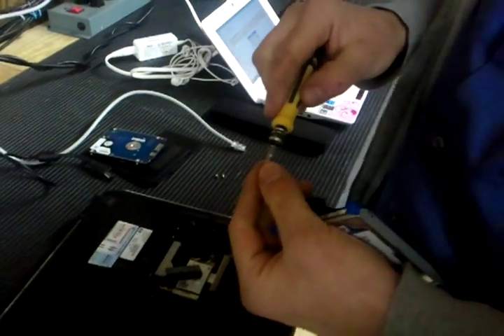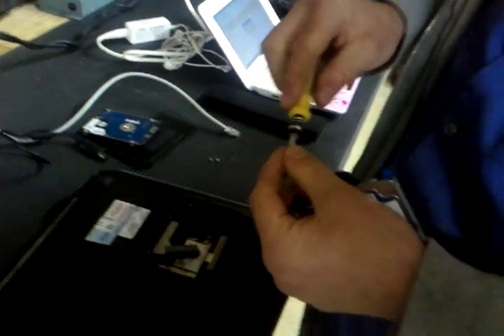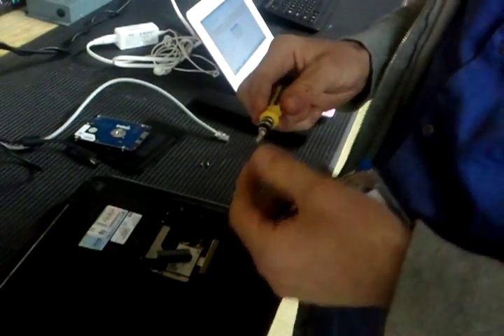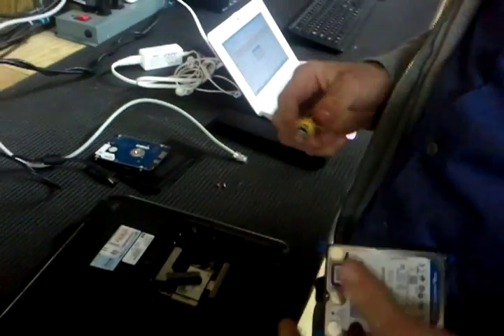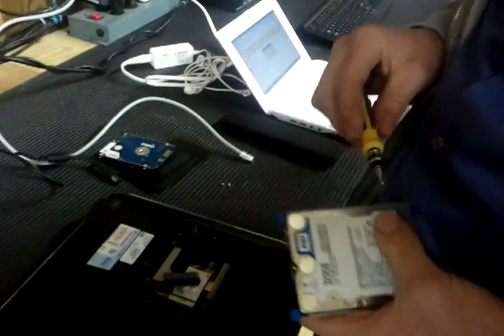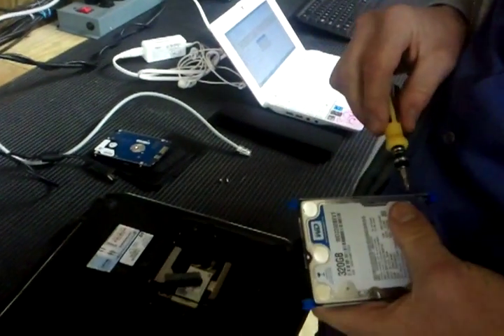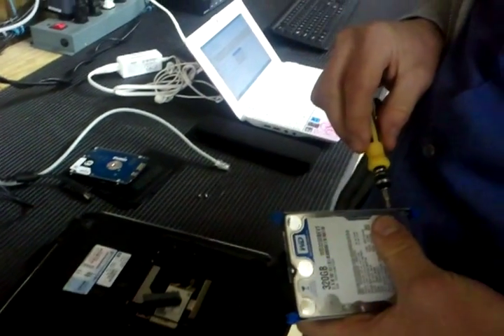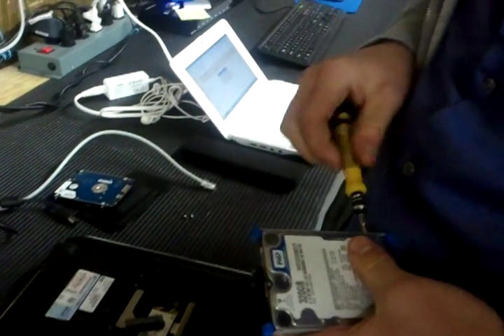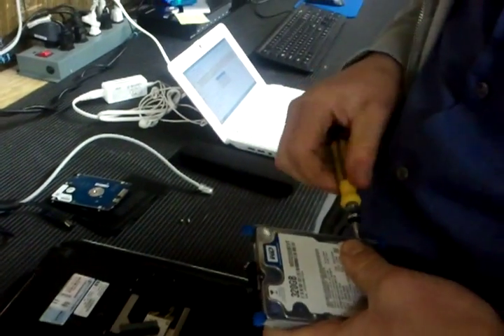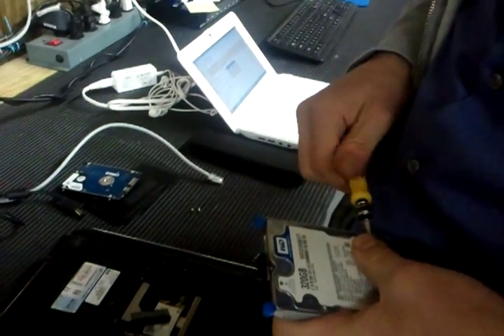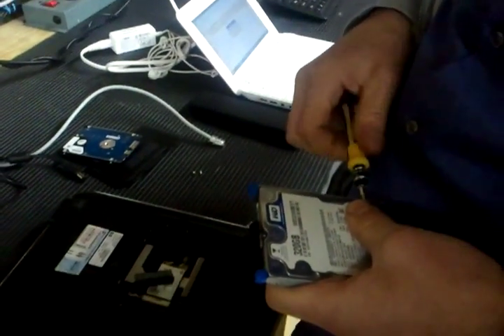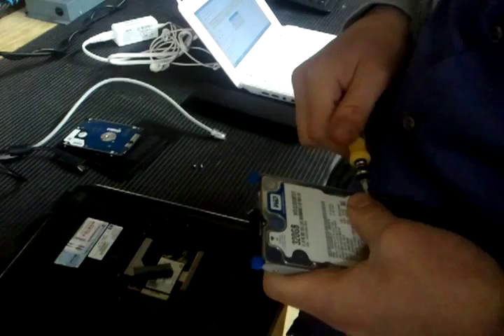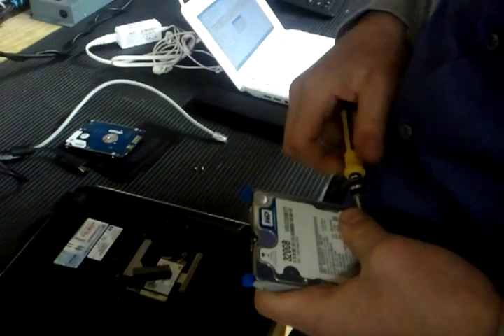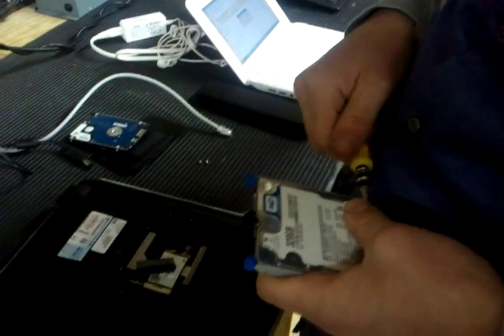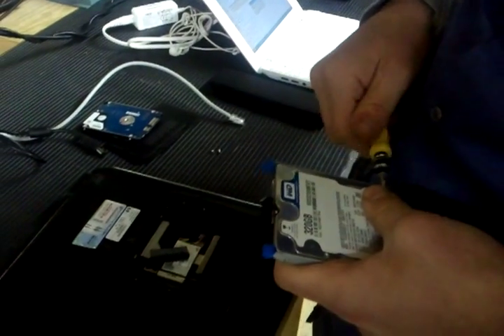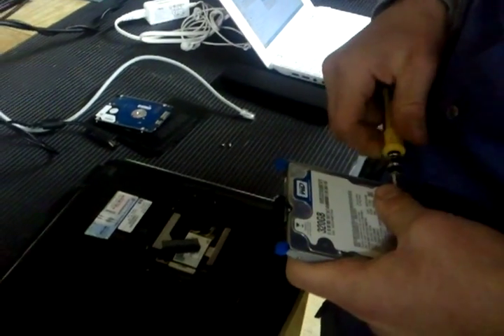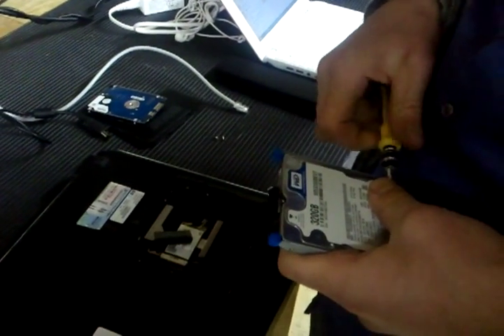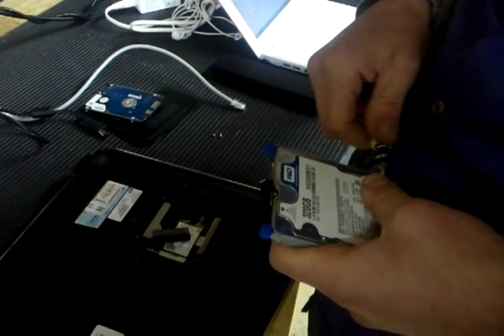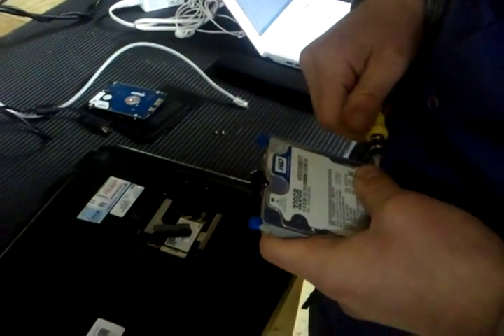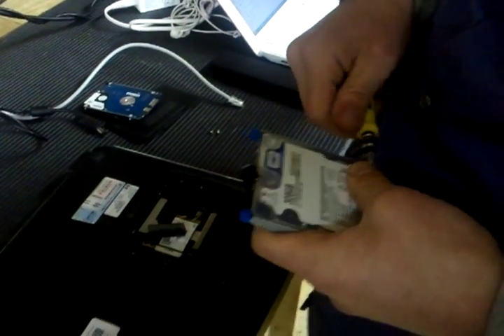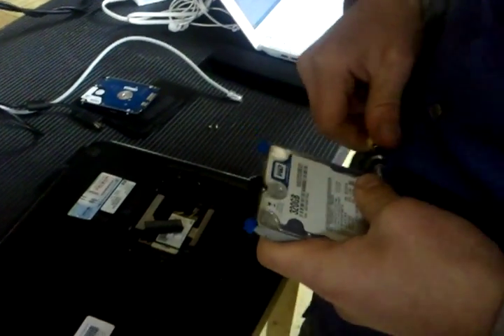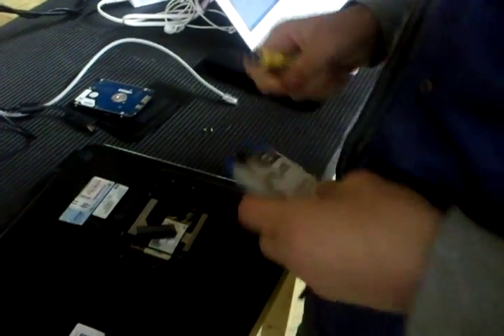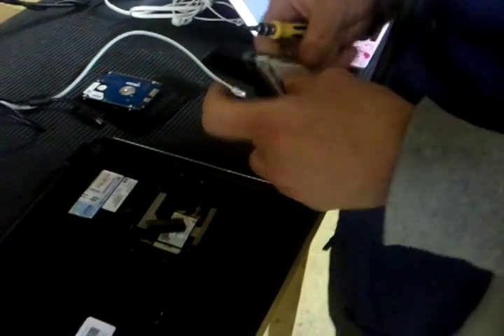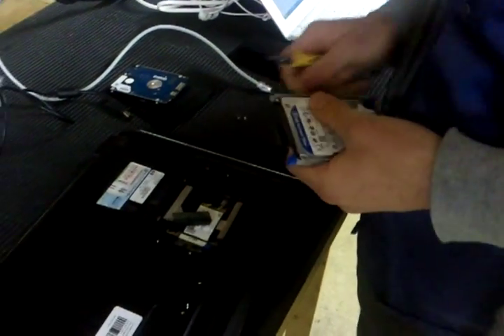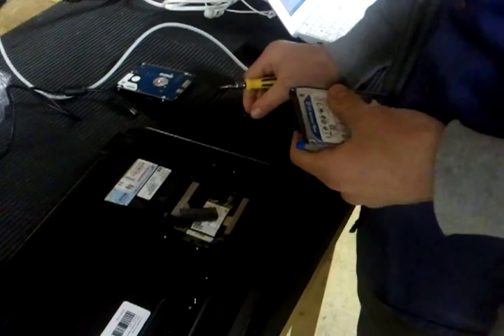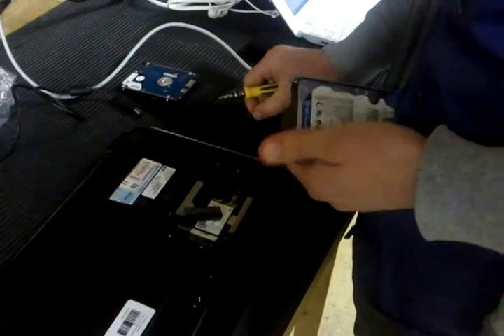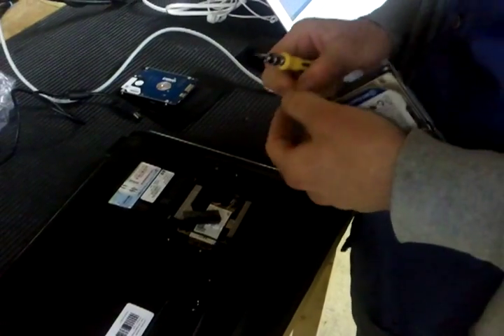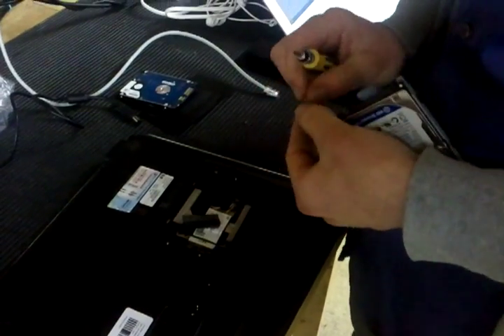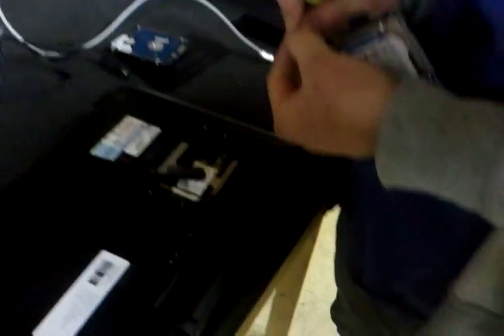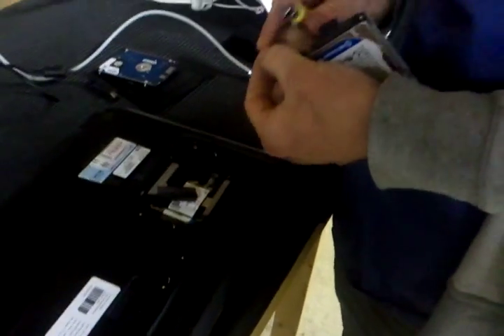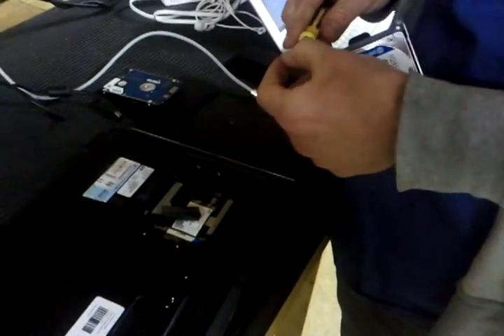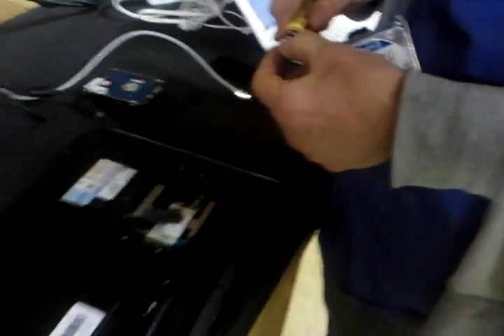Now, you want to make sure not to drop this hard drive because that's probably one of the worst things you can do to a hard drive is drop it. You lost another piece.